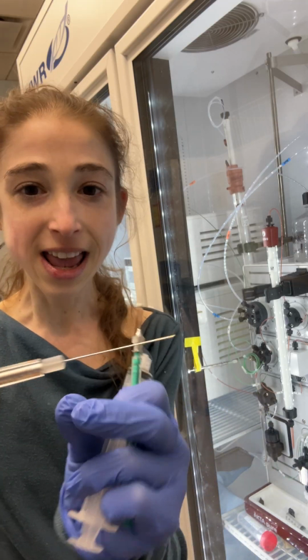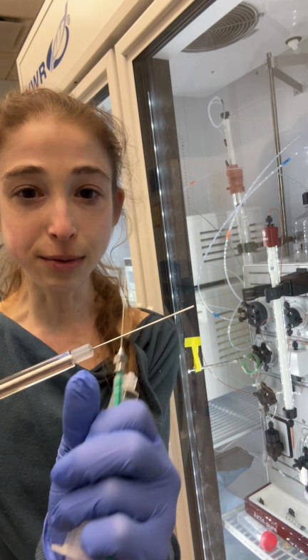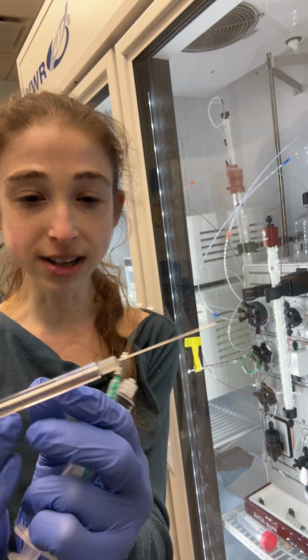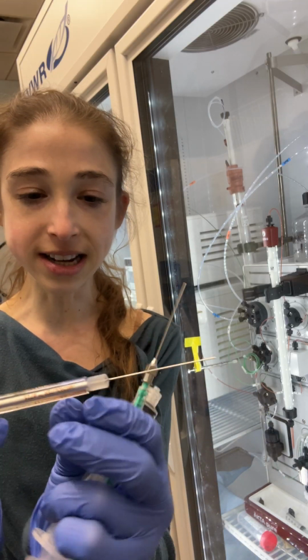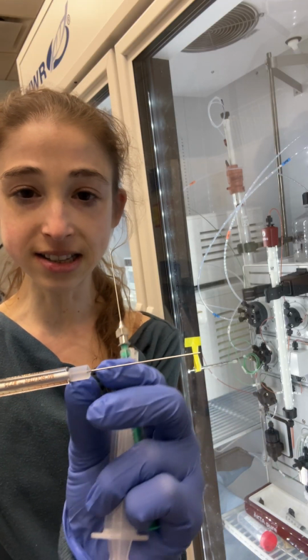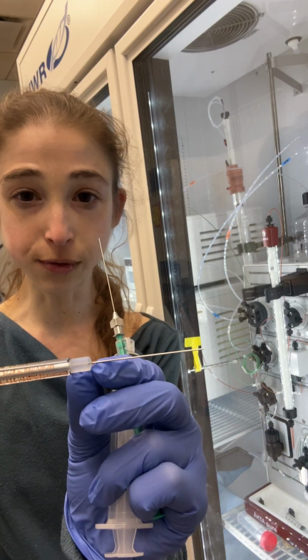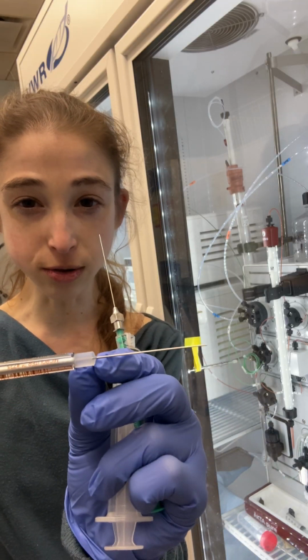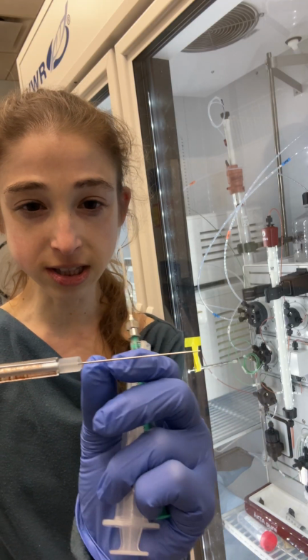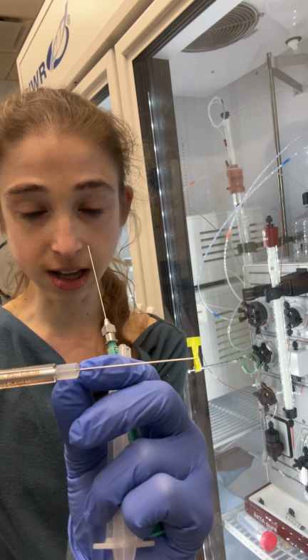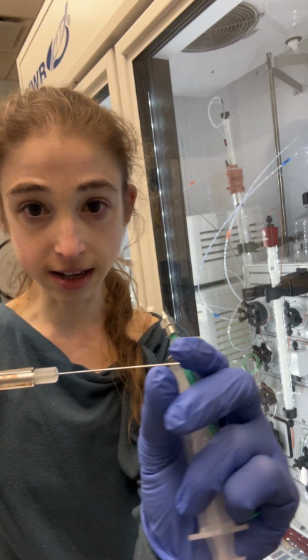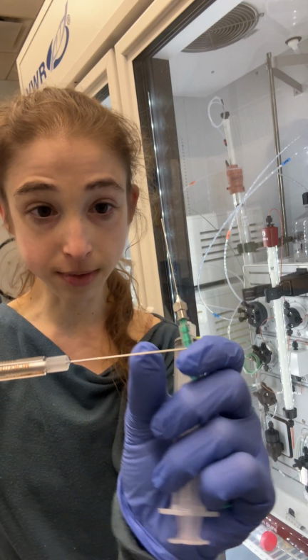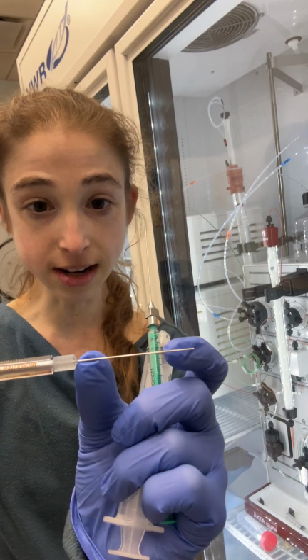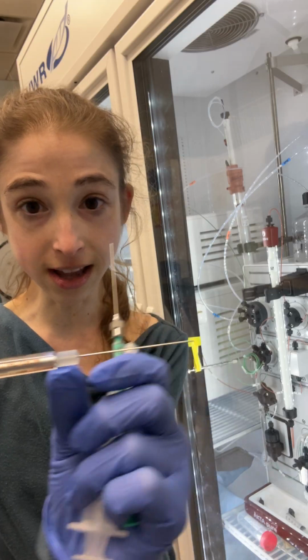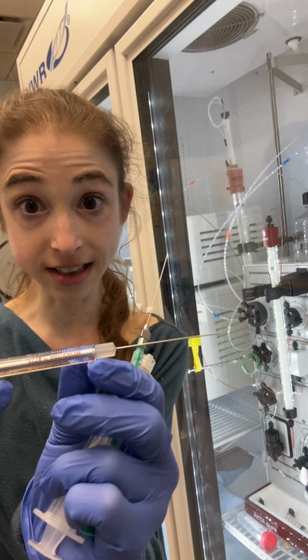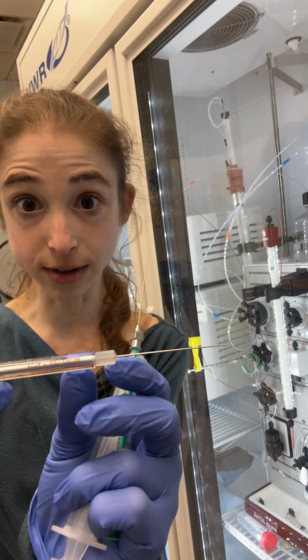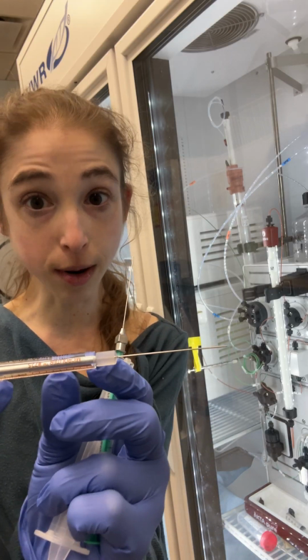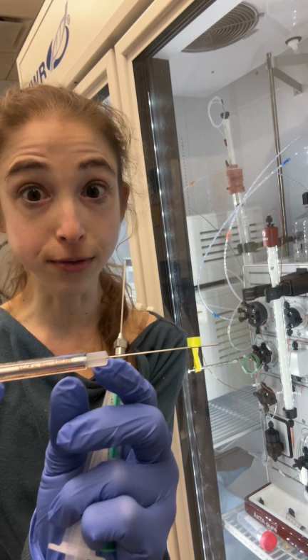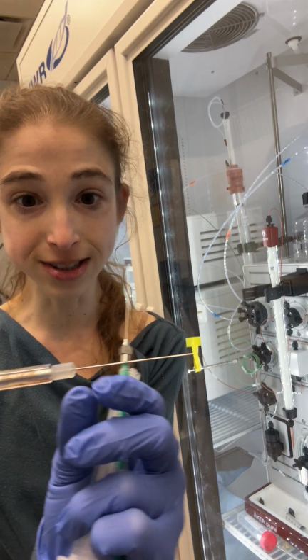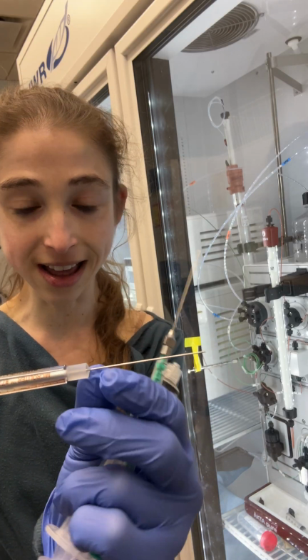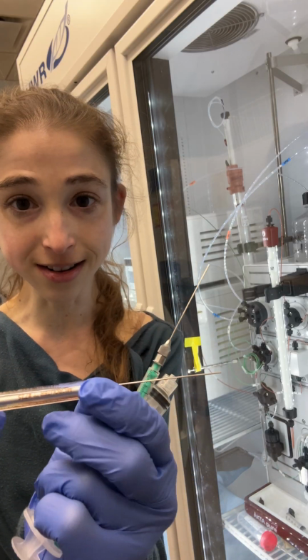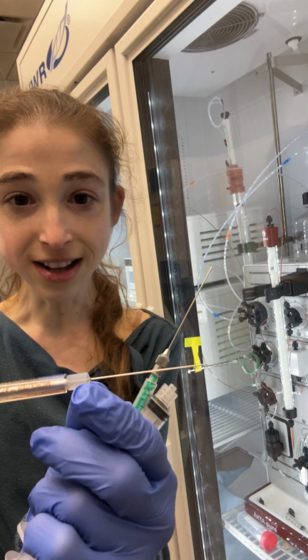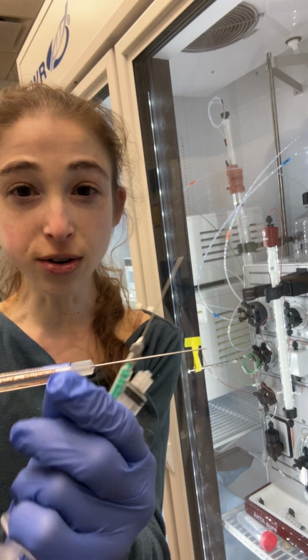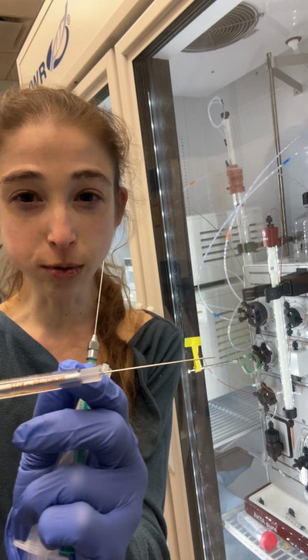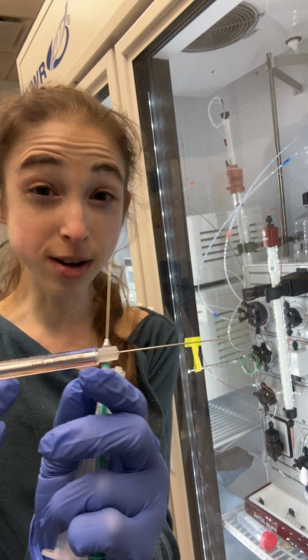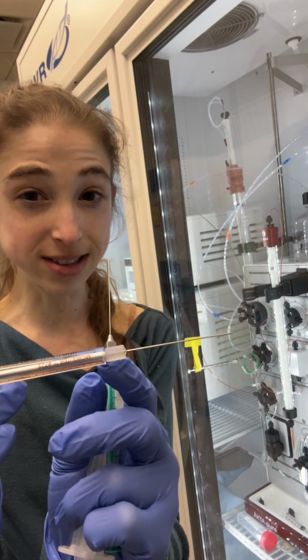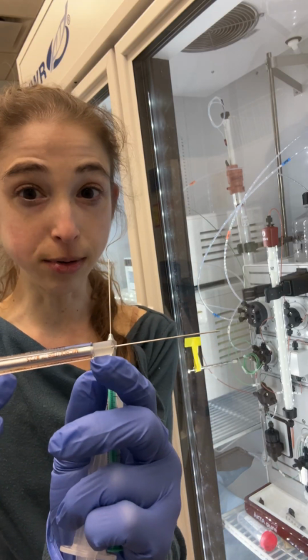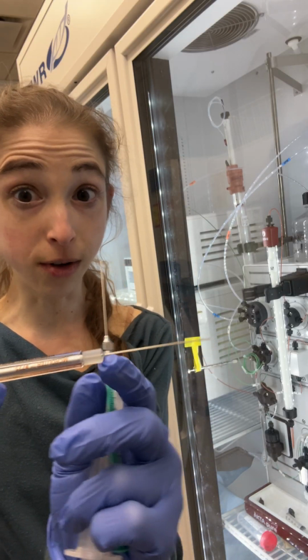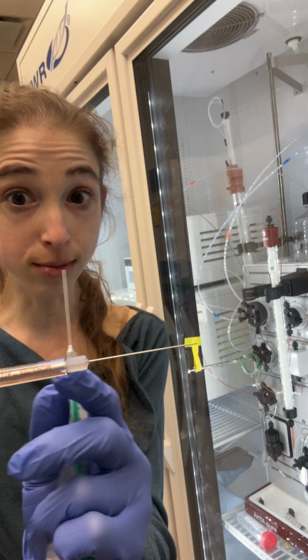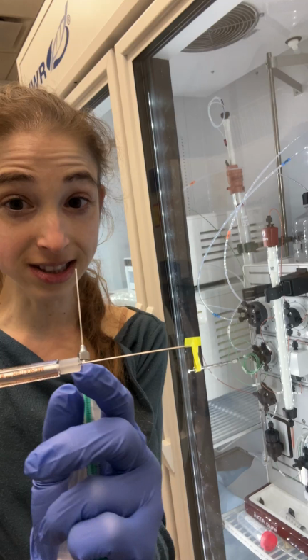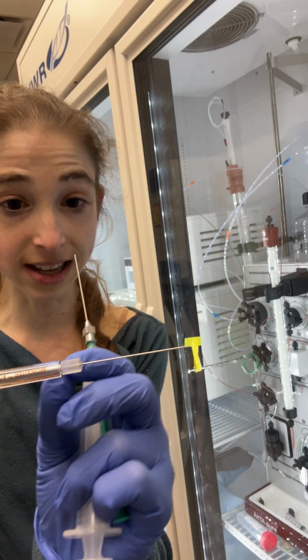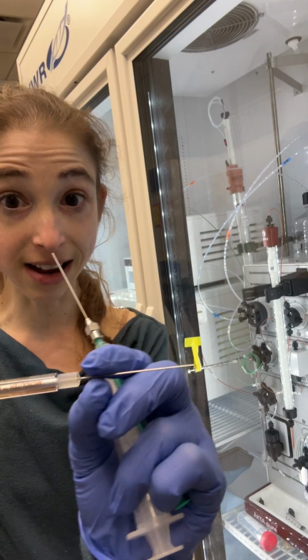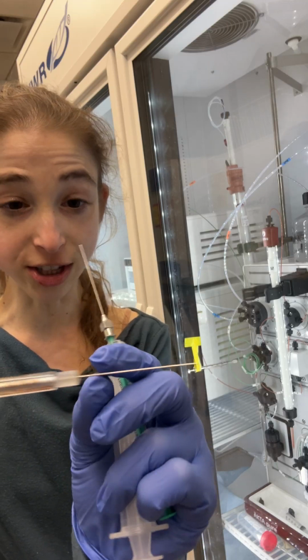What's really nice is it's fused — the needle and the syringe part are fused together, so you don't have to worry about sample volume loss in that region.